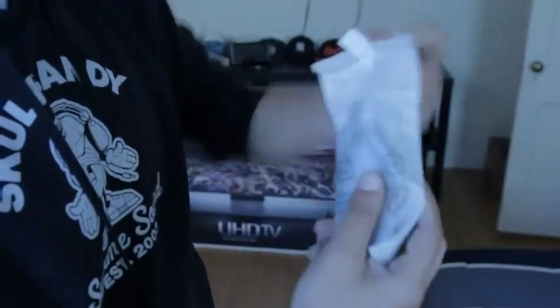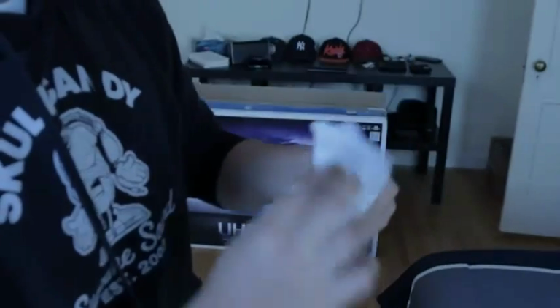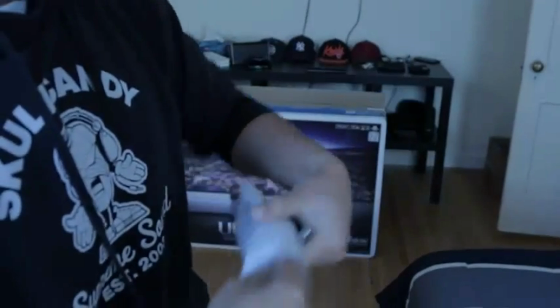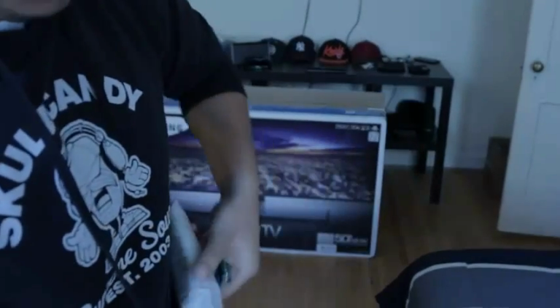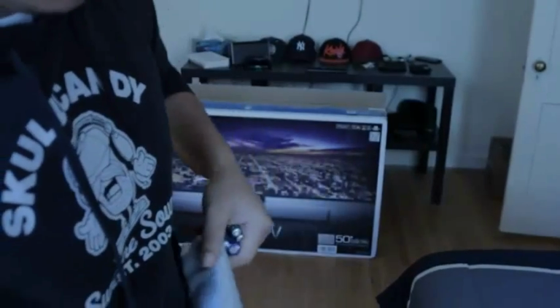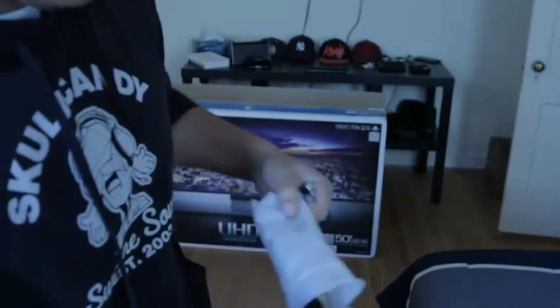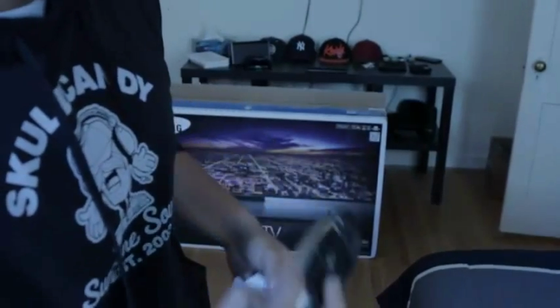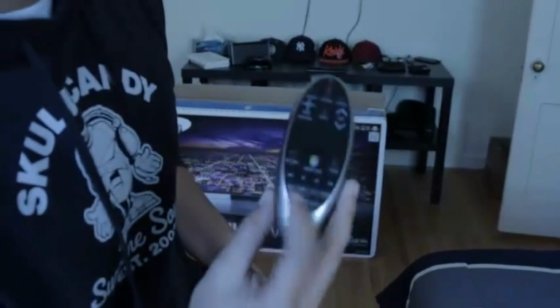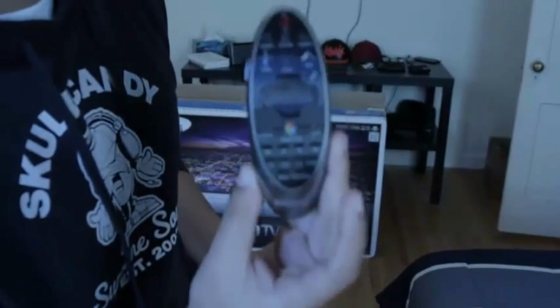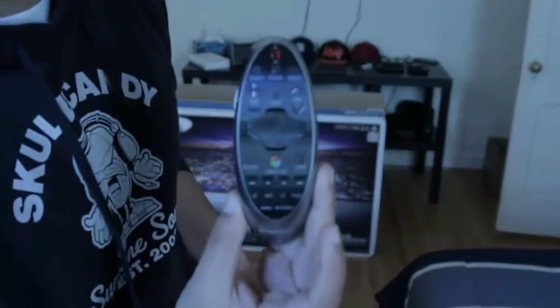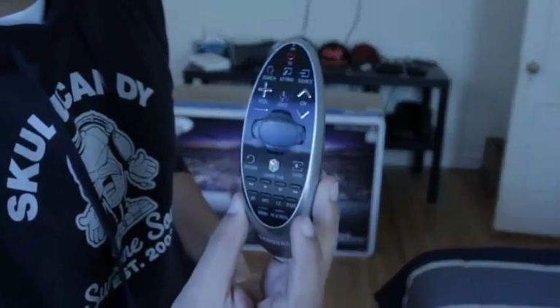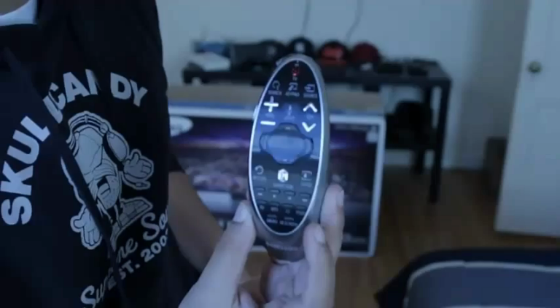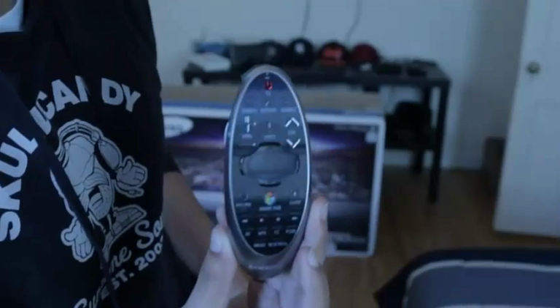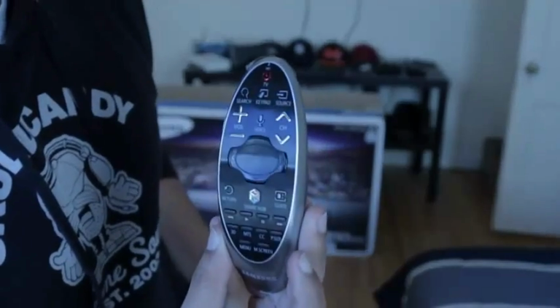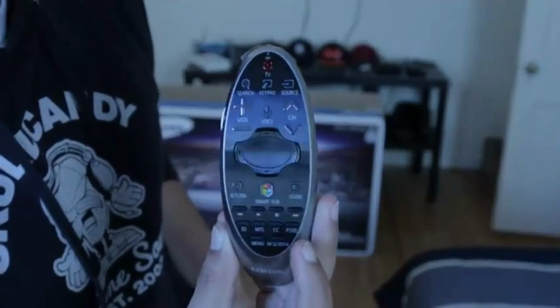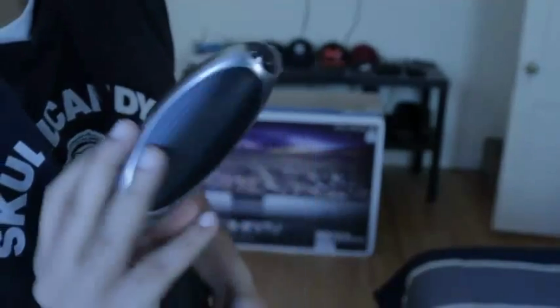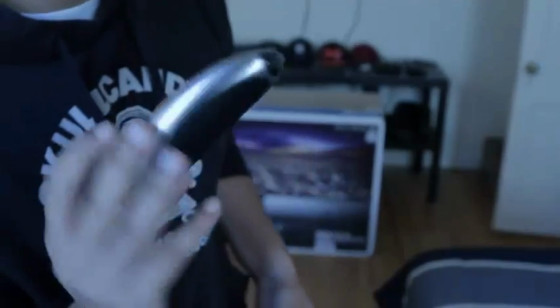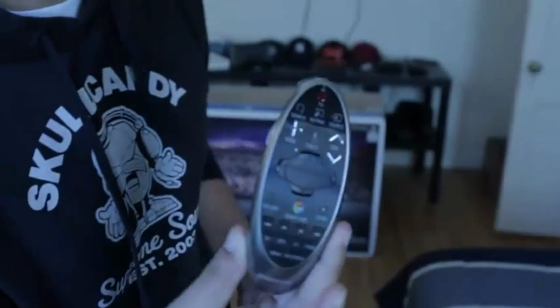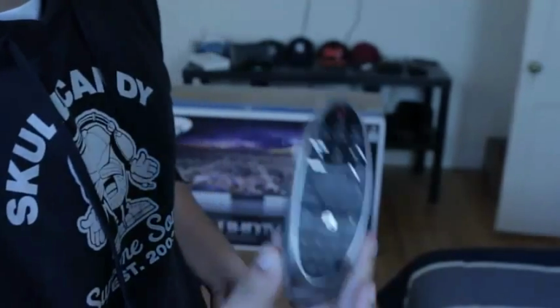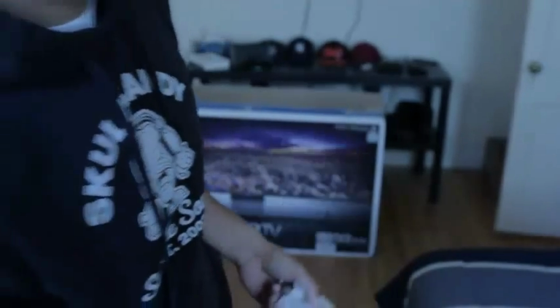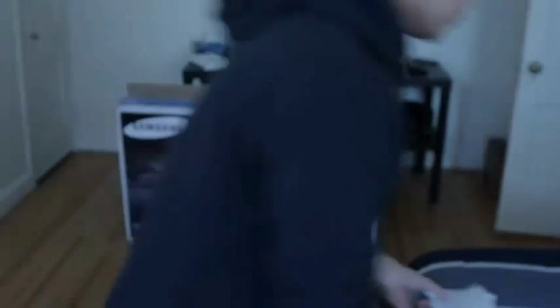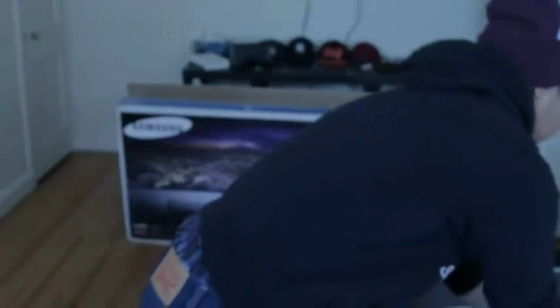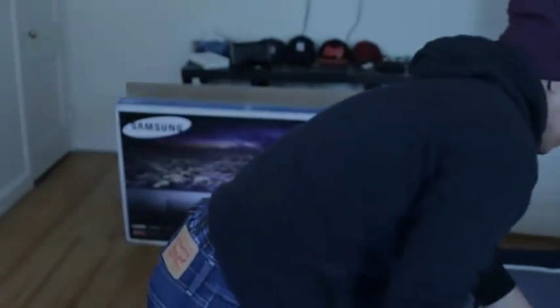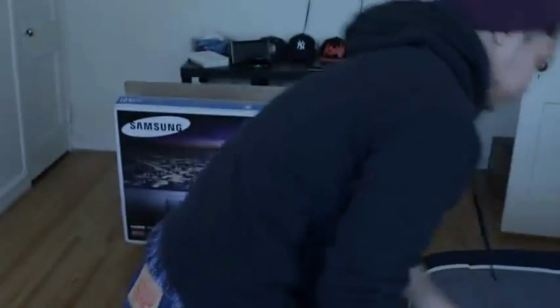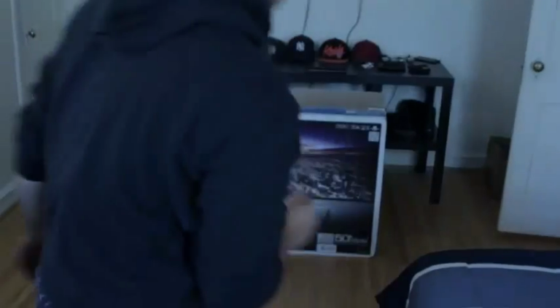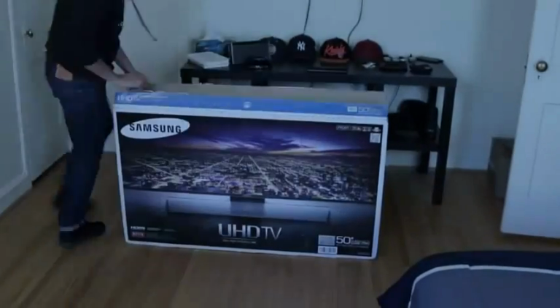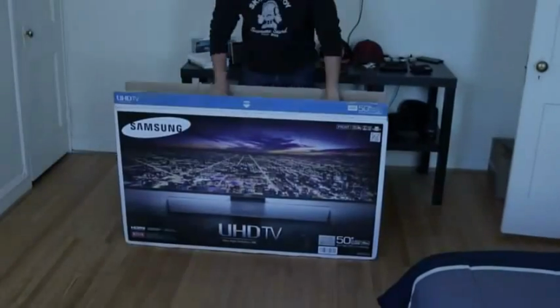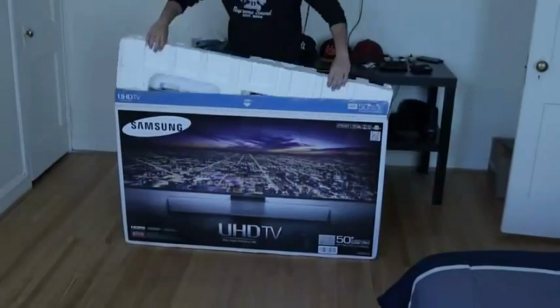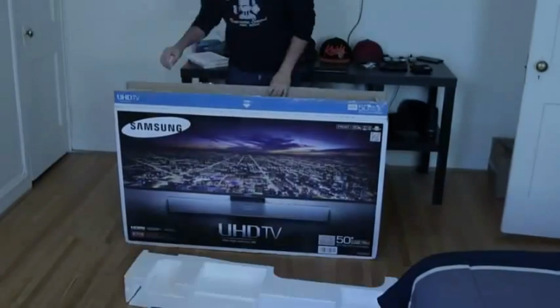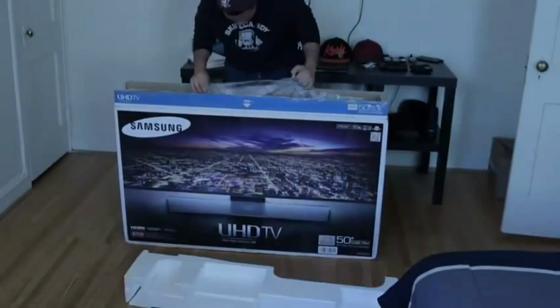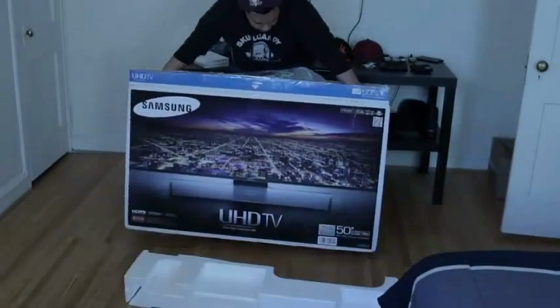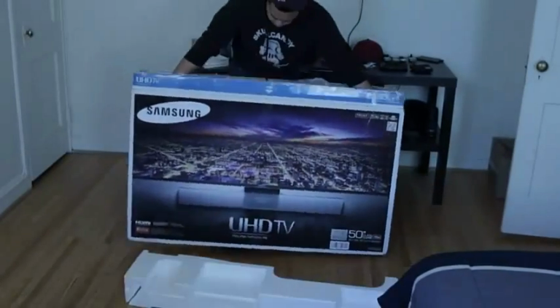Our last accessory is another remote. This is actually like a mouse slash cursor kind of thing for your TV. I did my research on it, and it was set to work pretty smoothly with the quad-core processor on this TV.